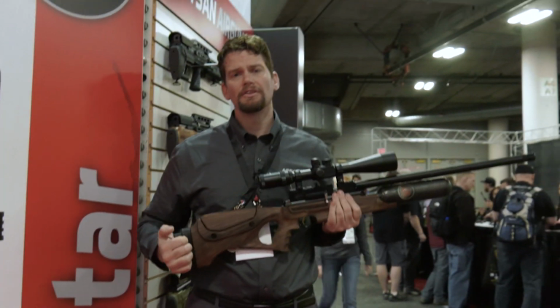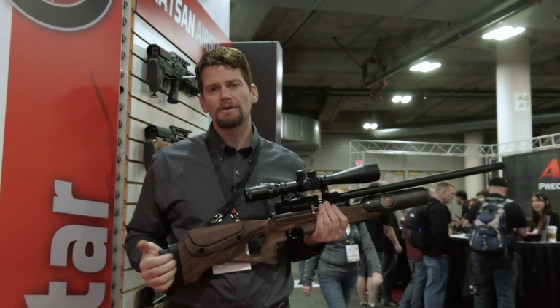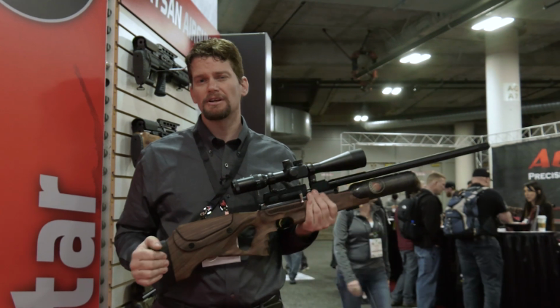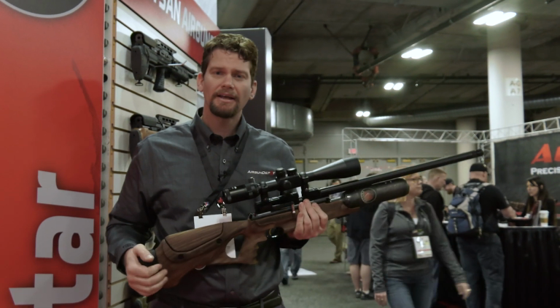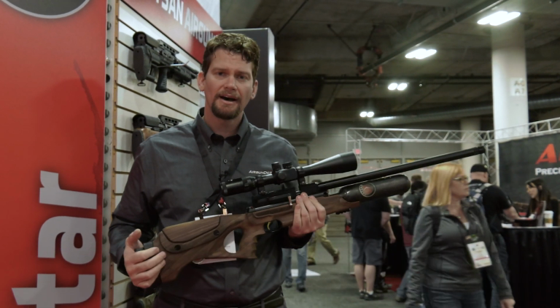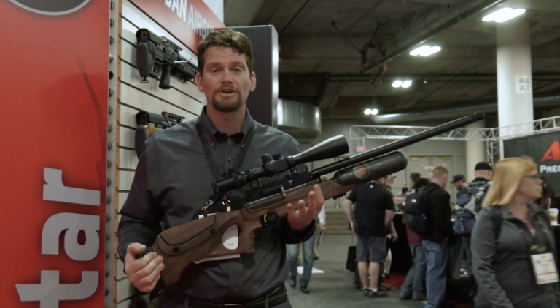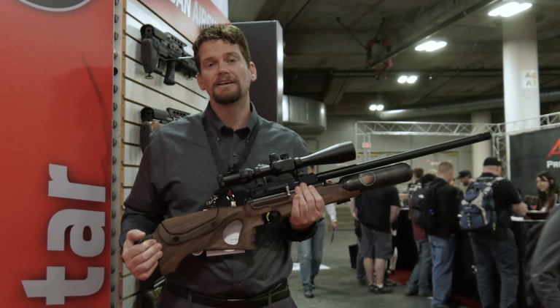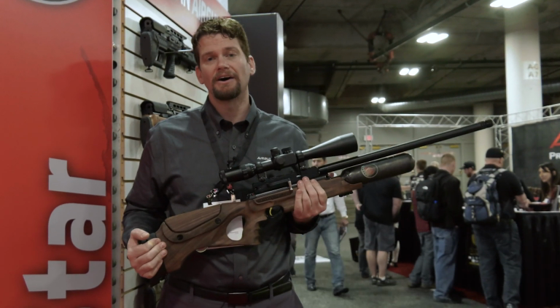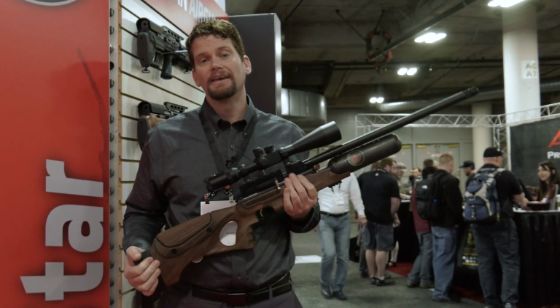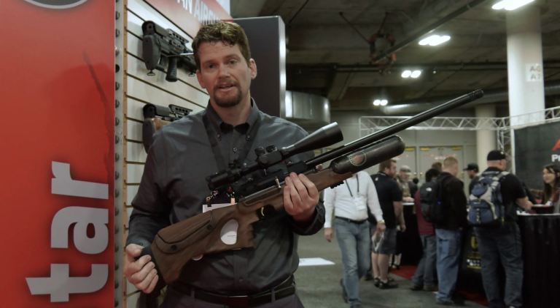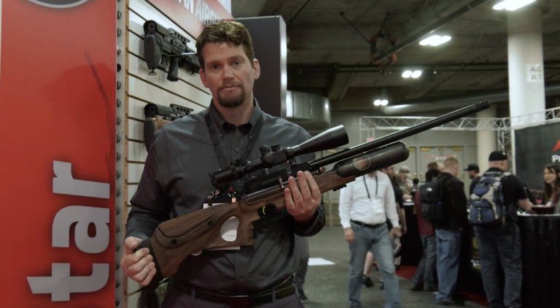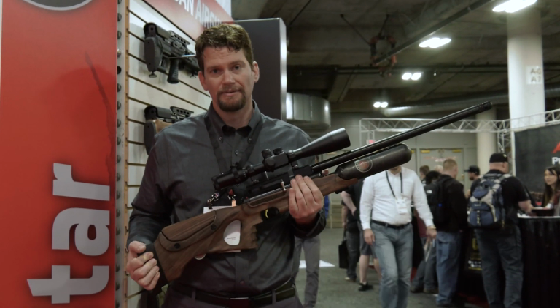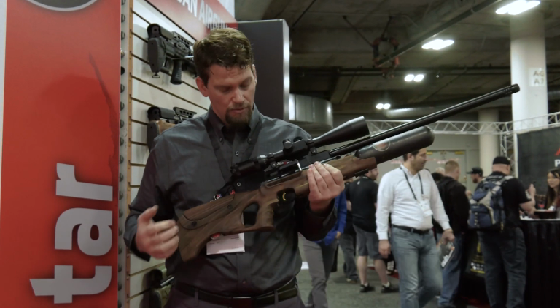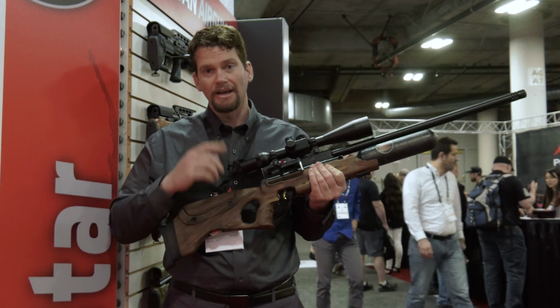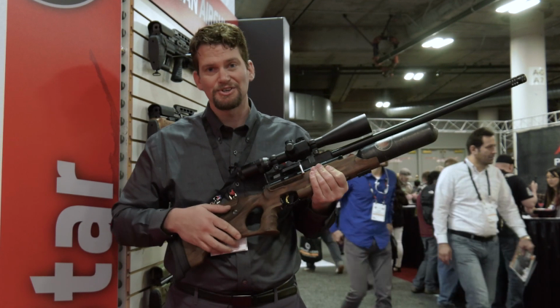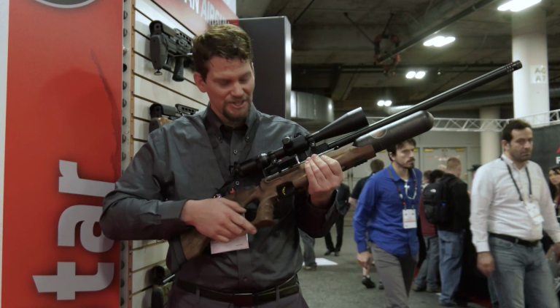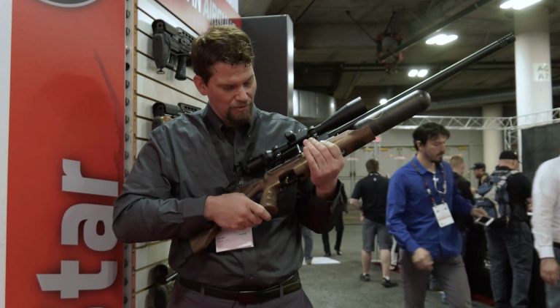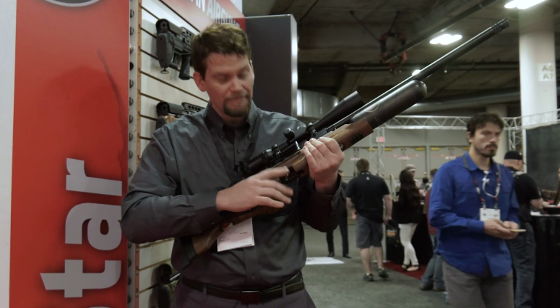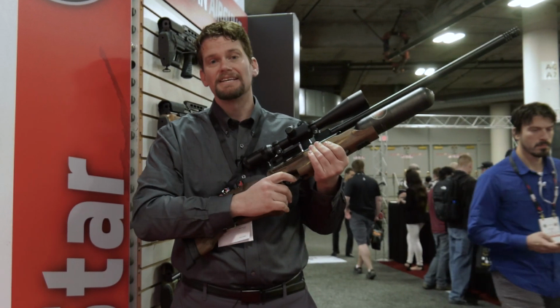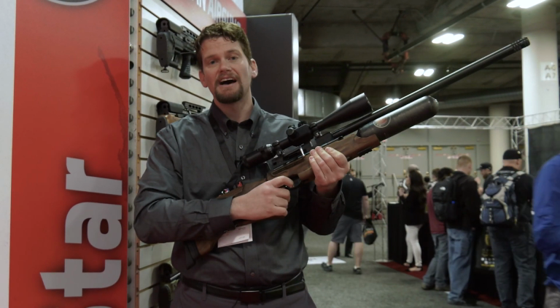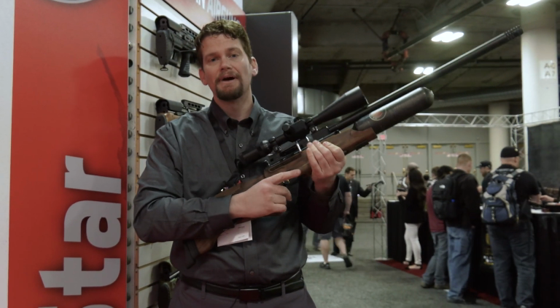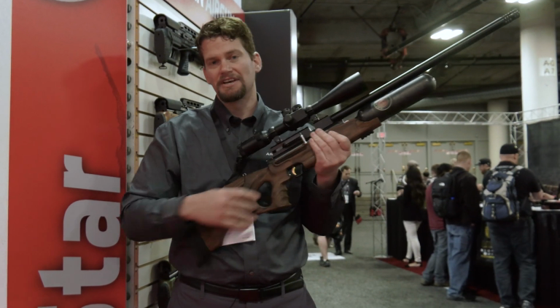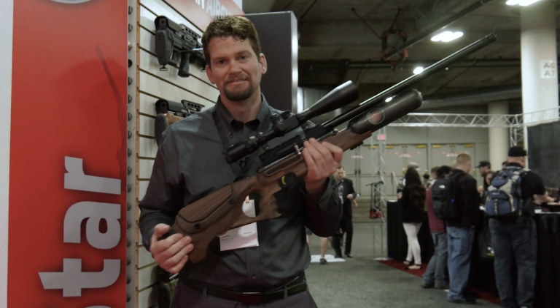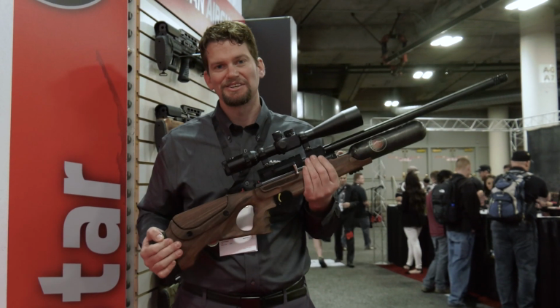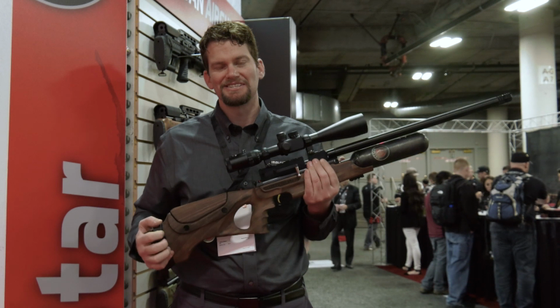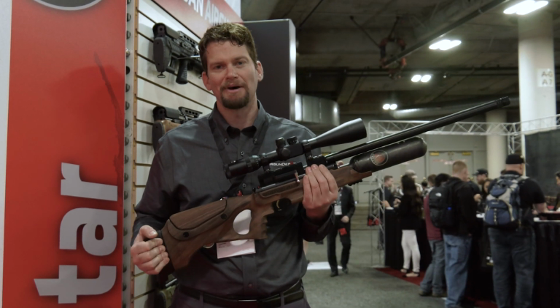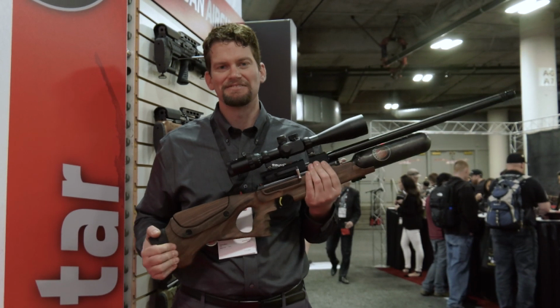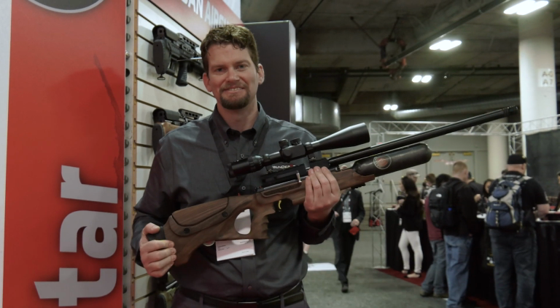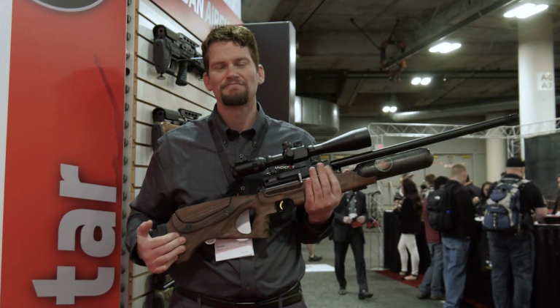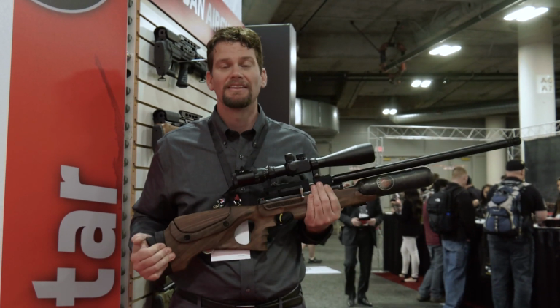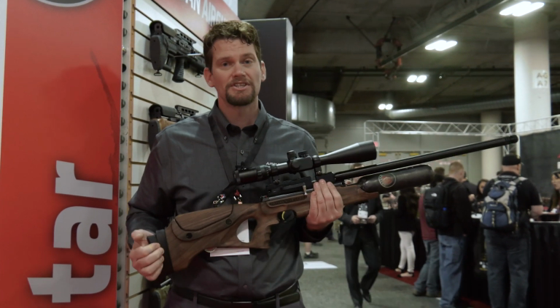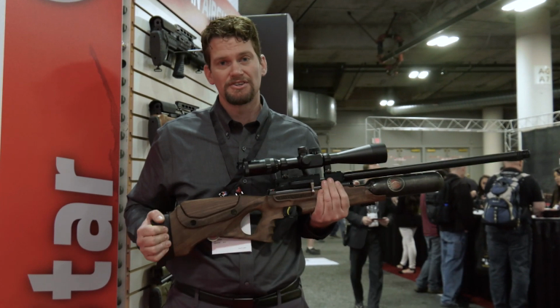The MSRP is going to be about $899 and we're expecting it to come out in the middle of this summer. One thing worth mentioning: it does have a manual safety — none of this automatic safety stuff. Thanks for watching and stay tuned.